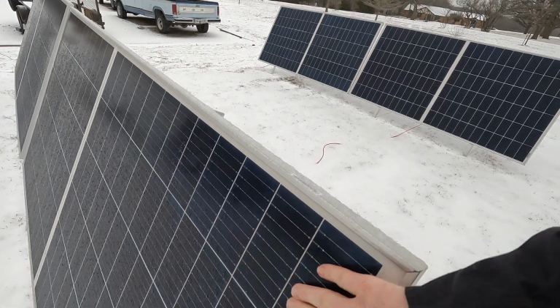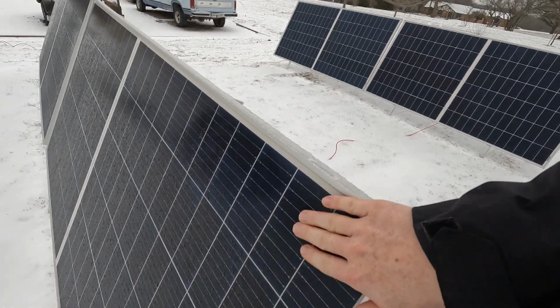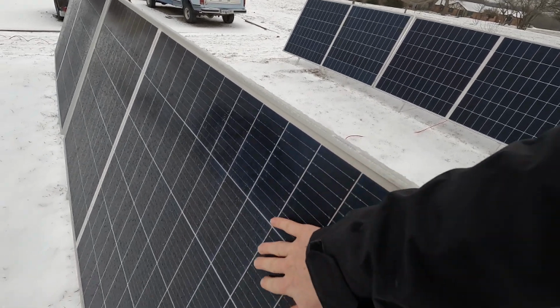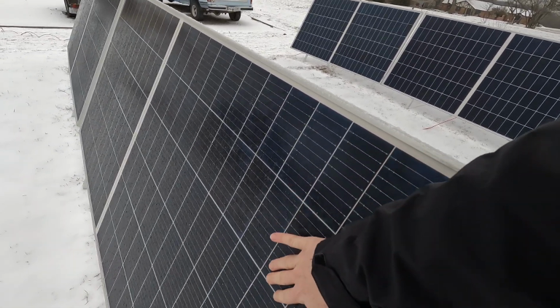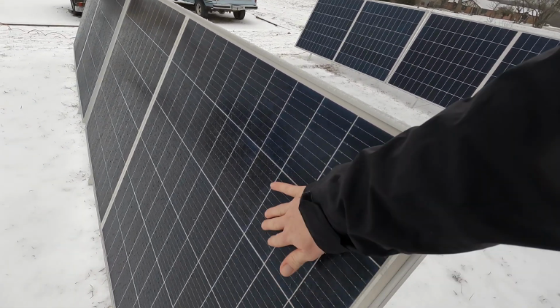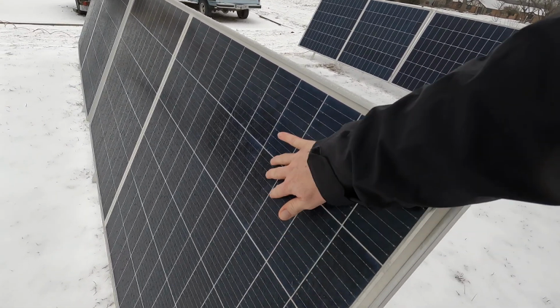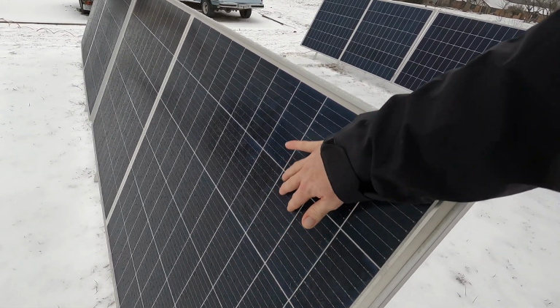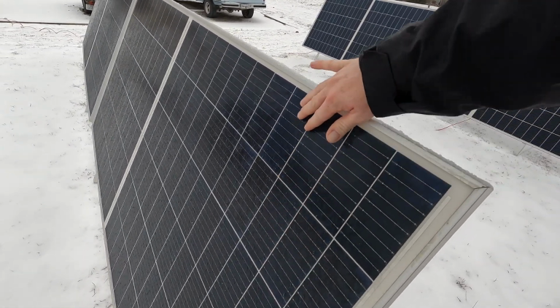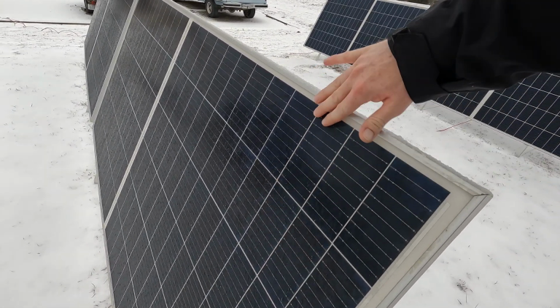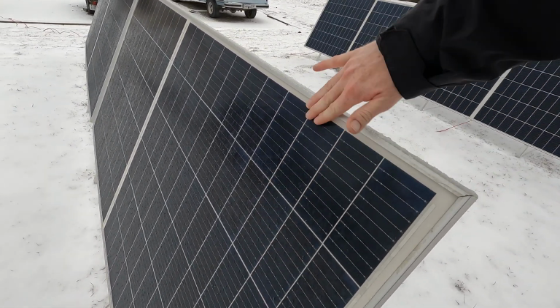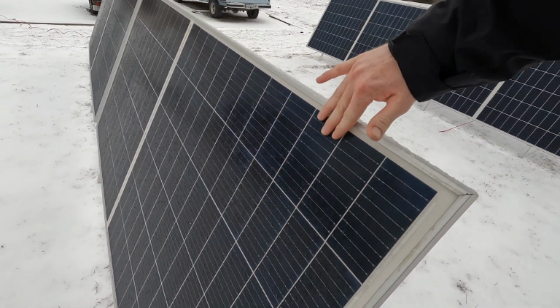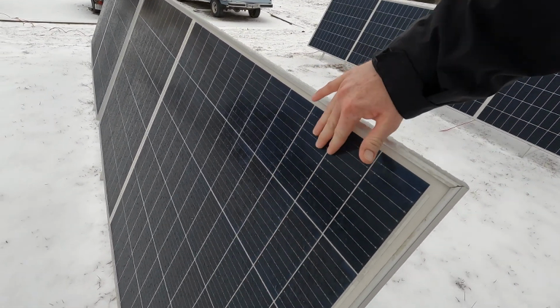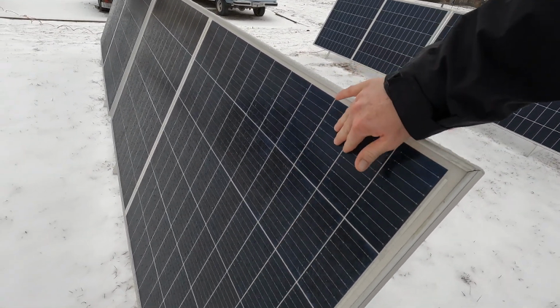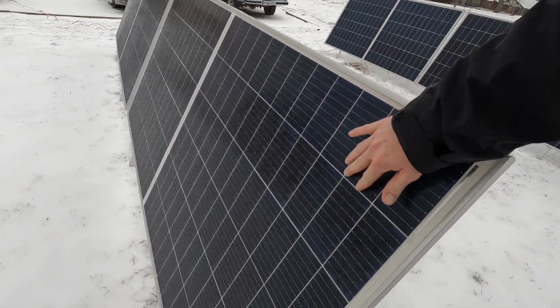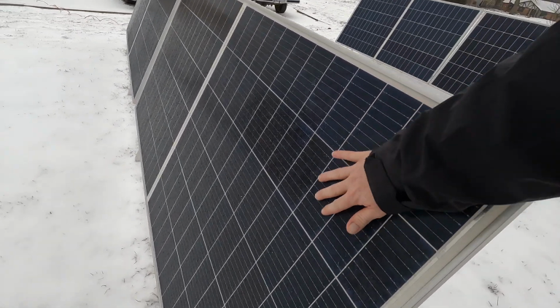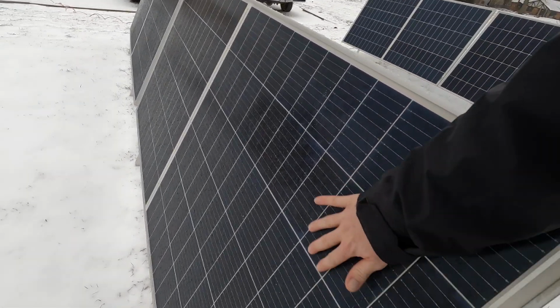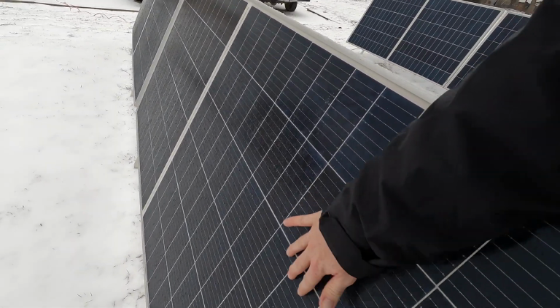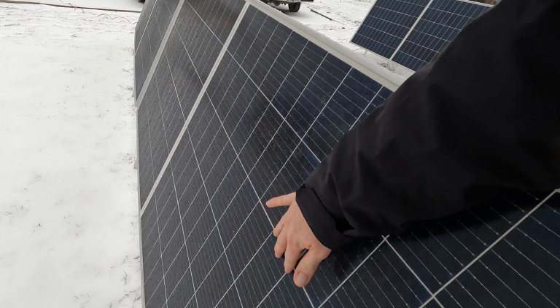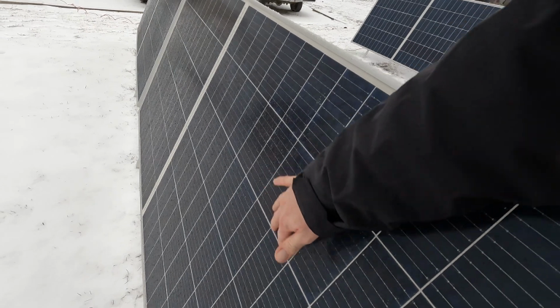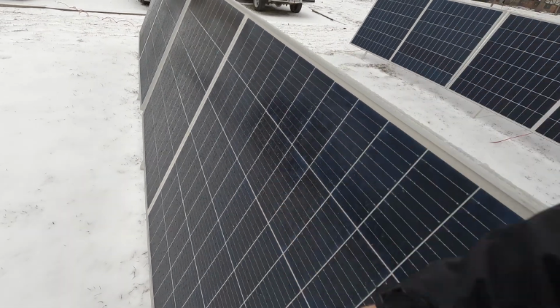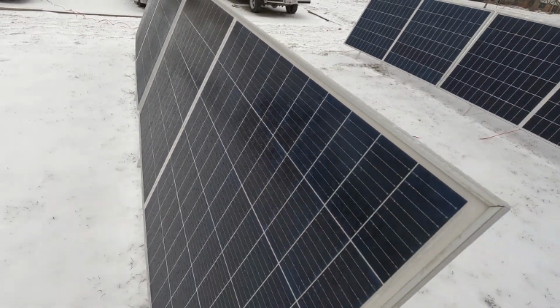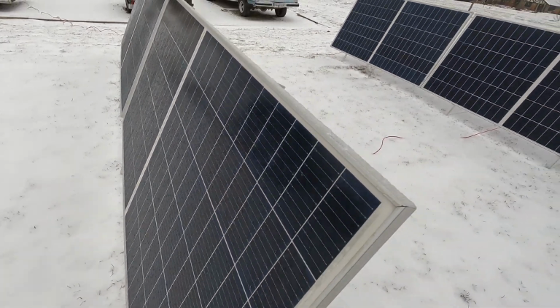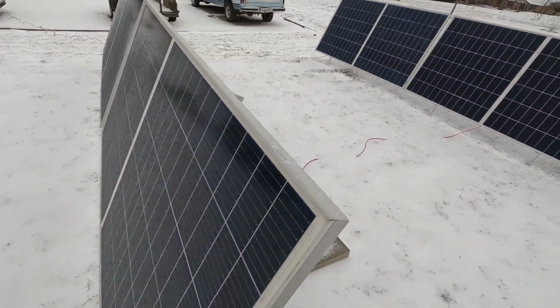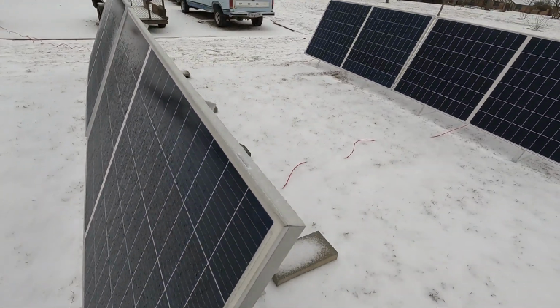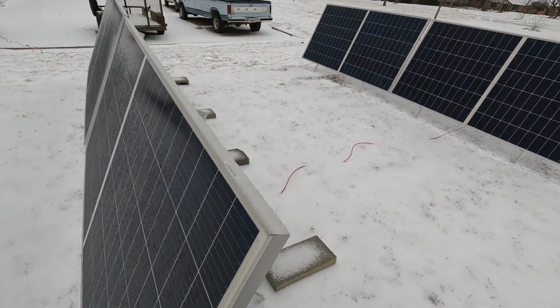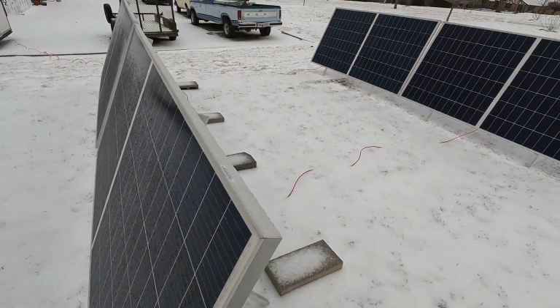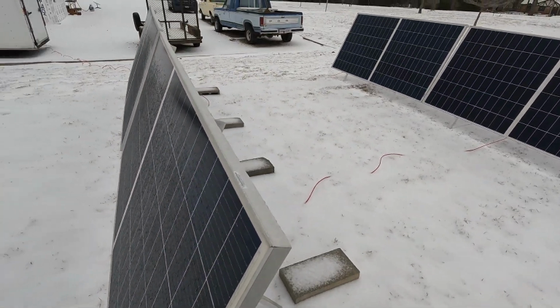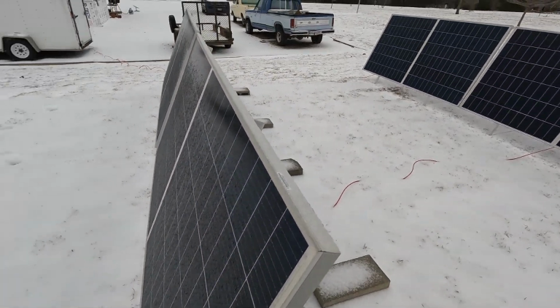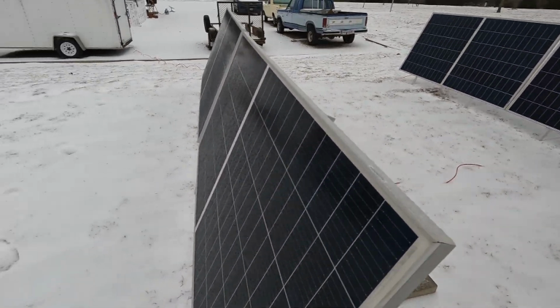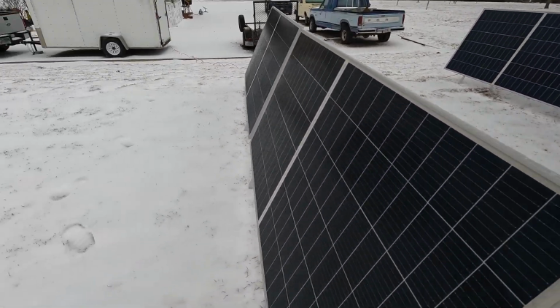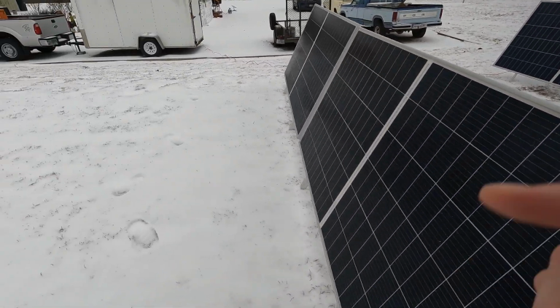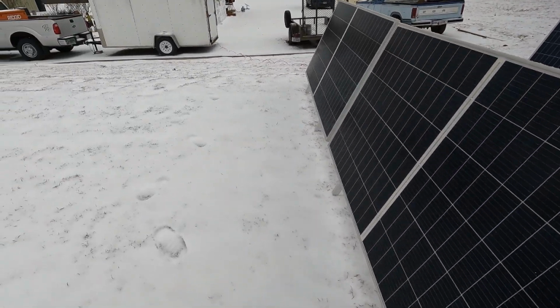There's a little bit of ice left on these panels, but it's all melted up here at the top. All in all, I'm pretty pleased.